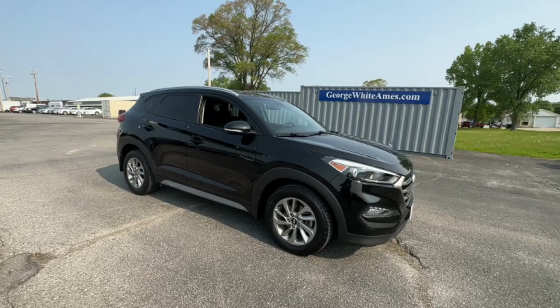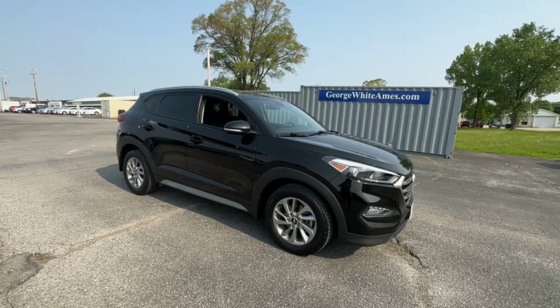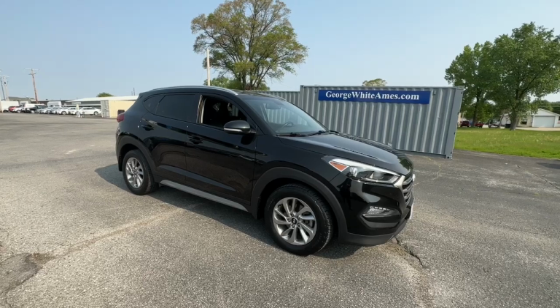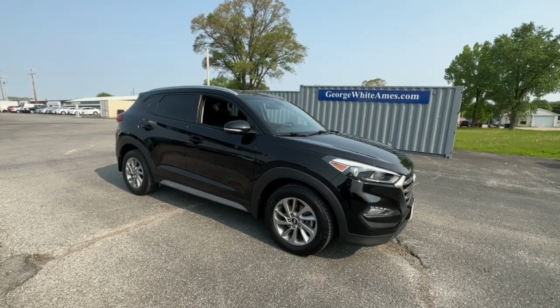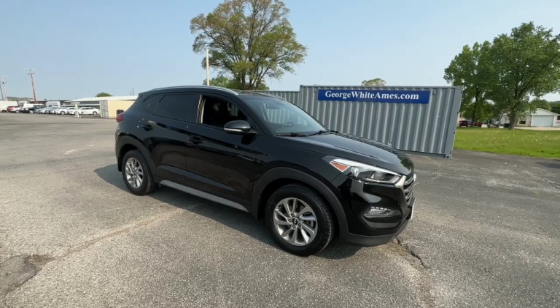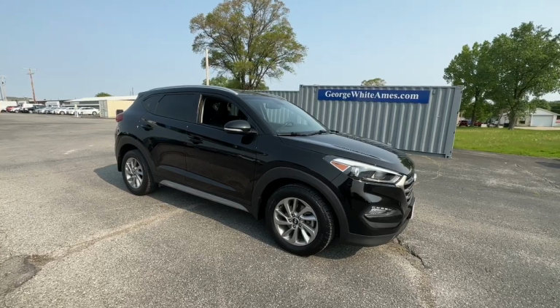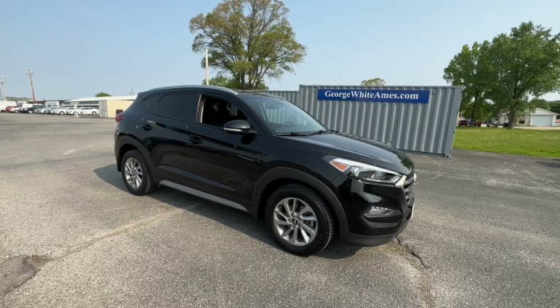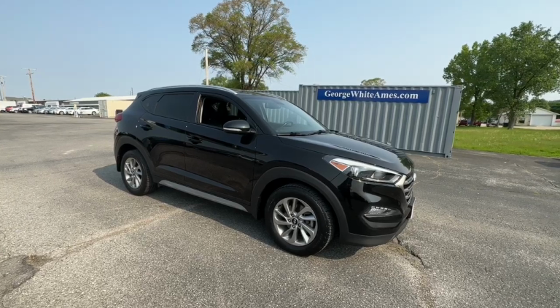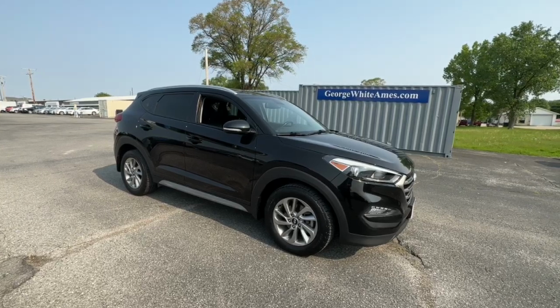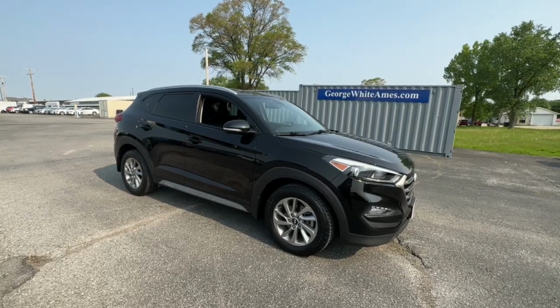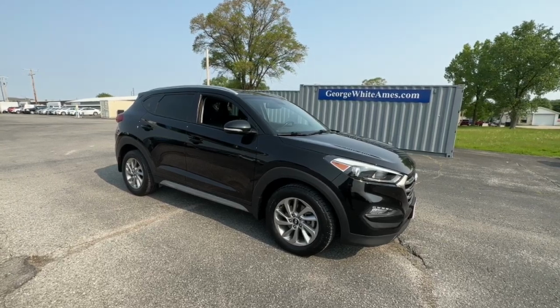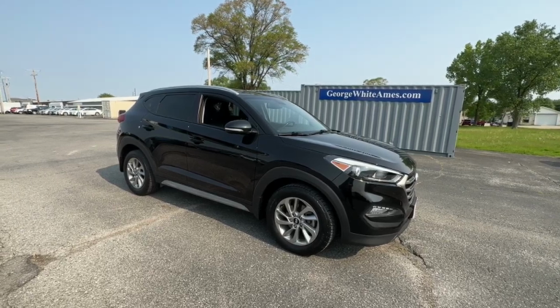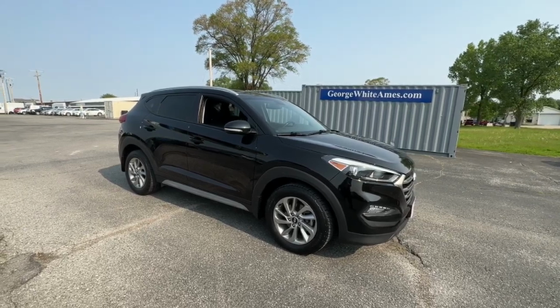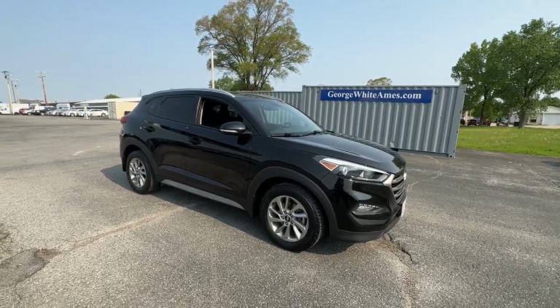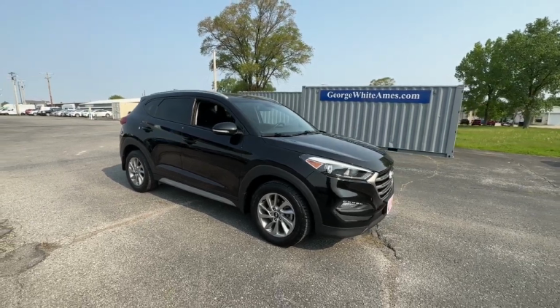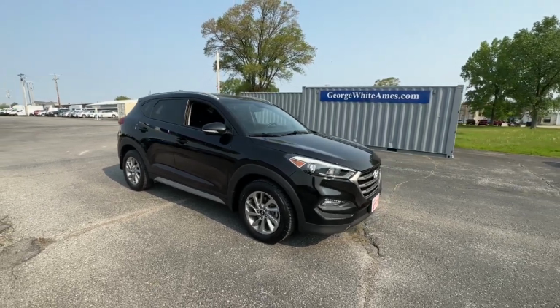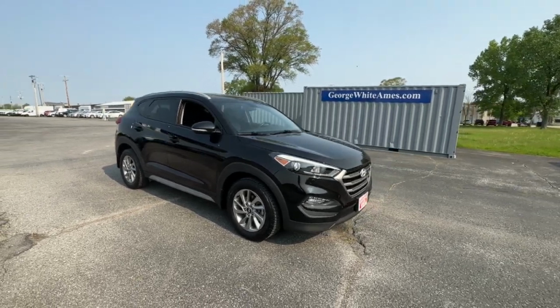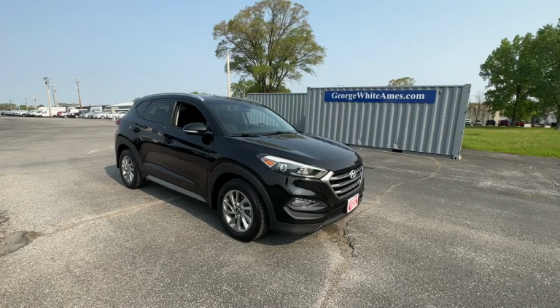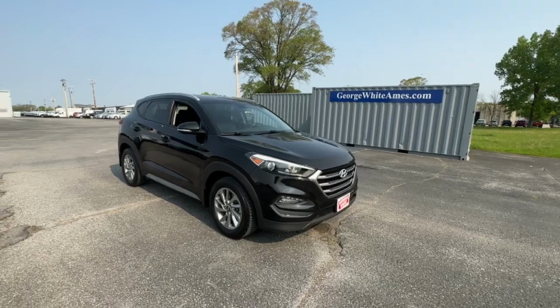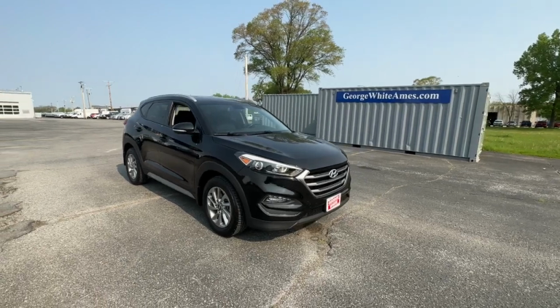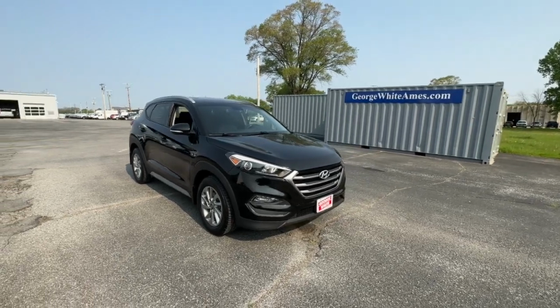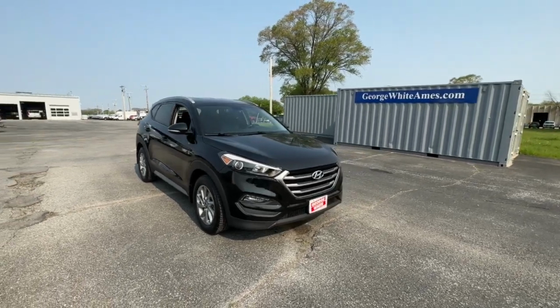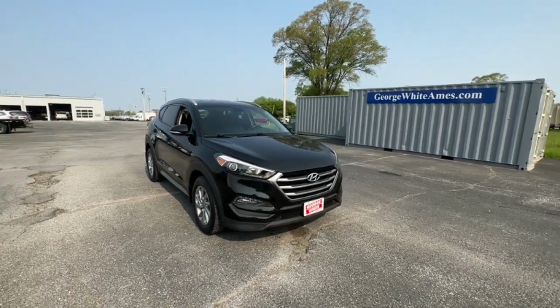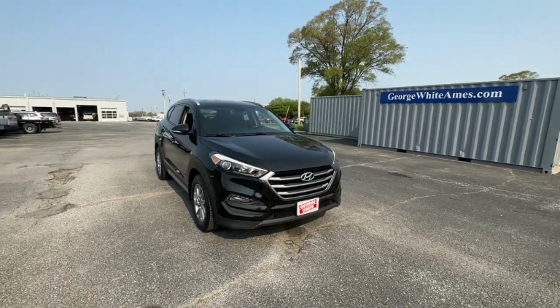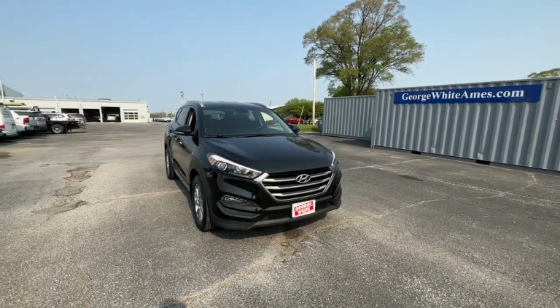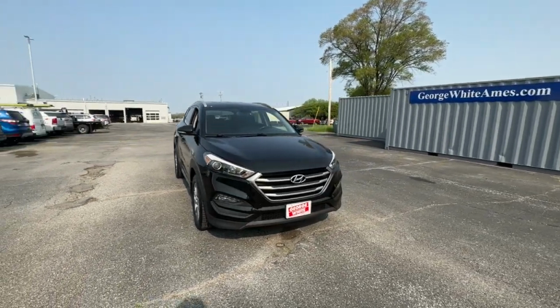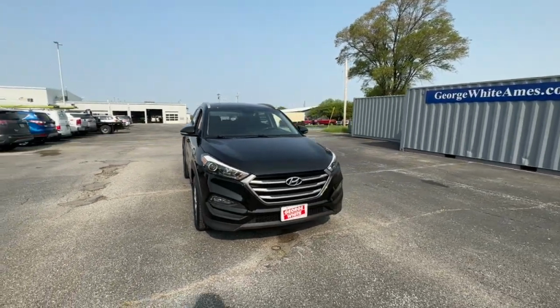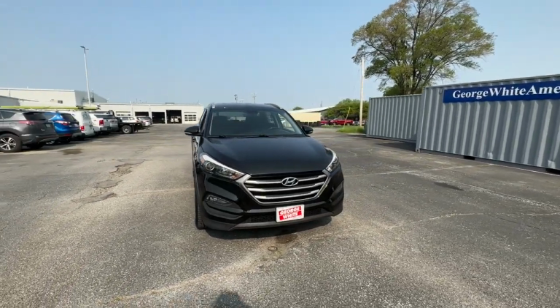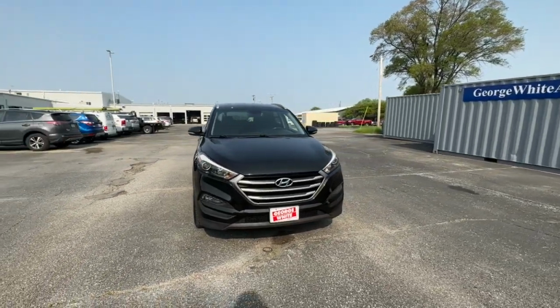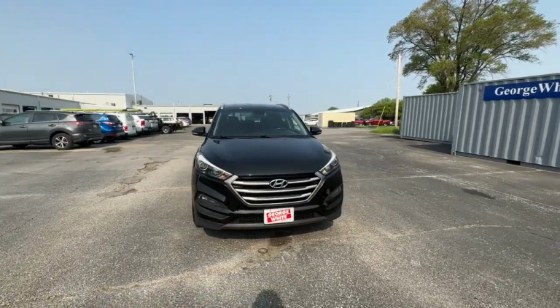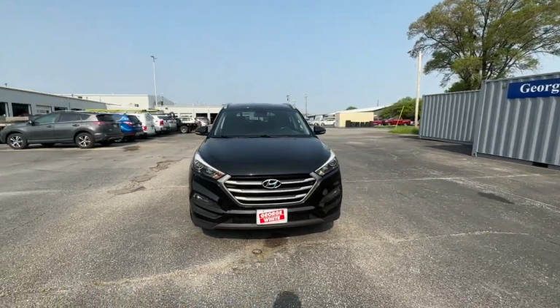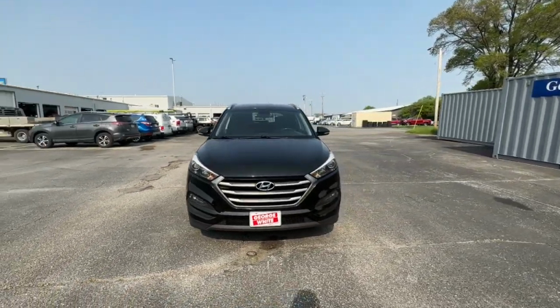Enjoy the view of this 2017 Hyundai Tucson. With less than 90,000 miles on the odometer, this vehicle provides excellent value.